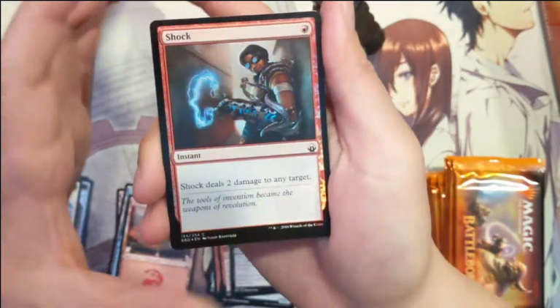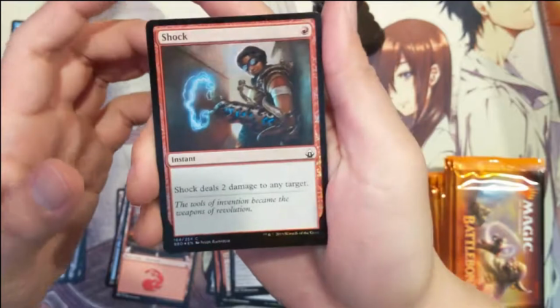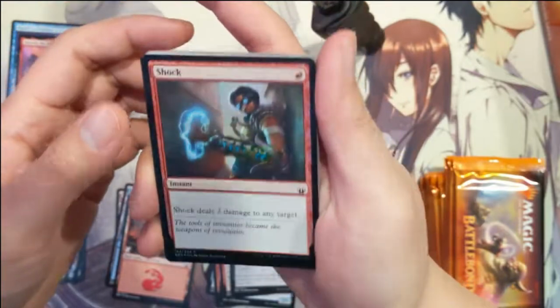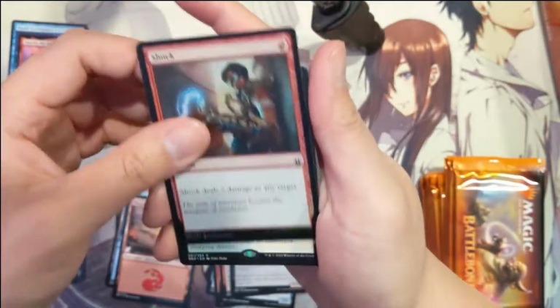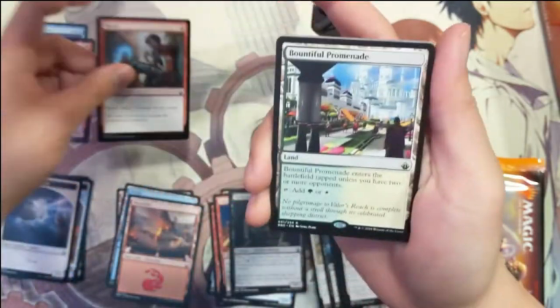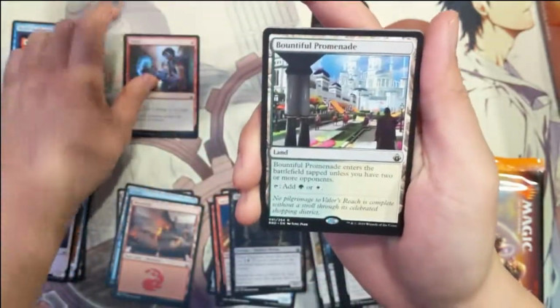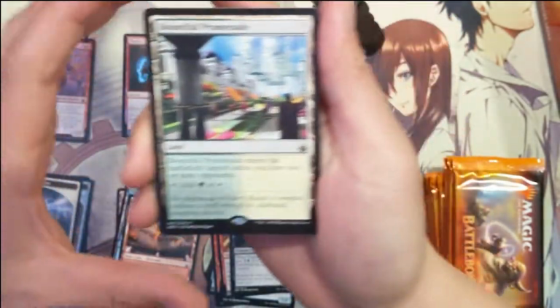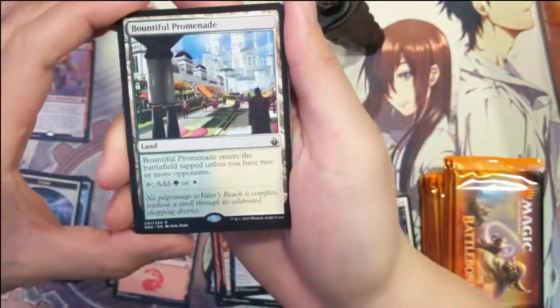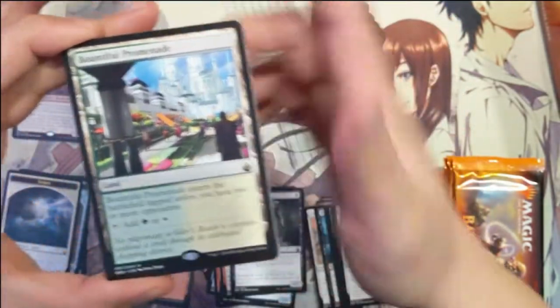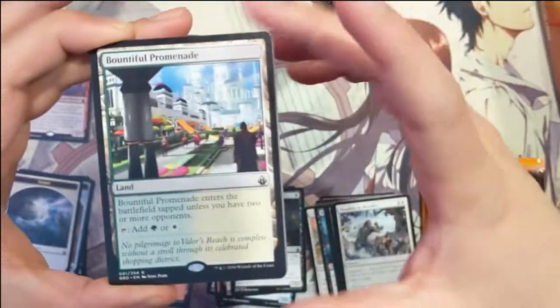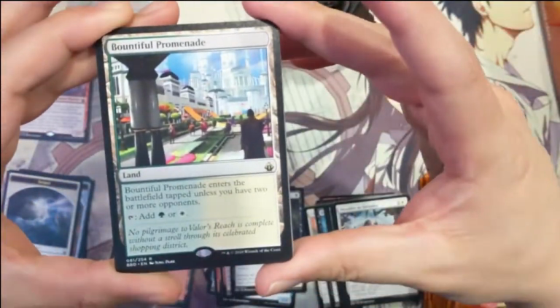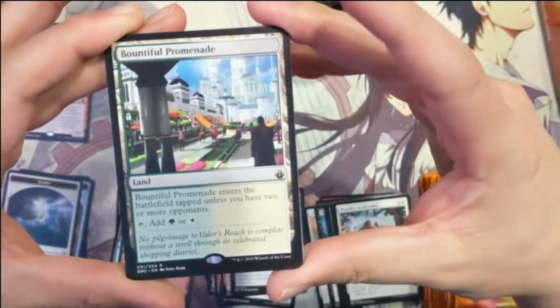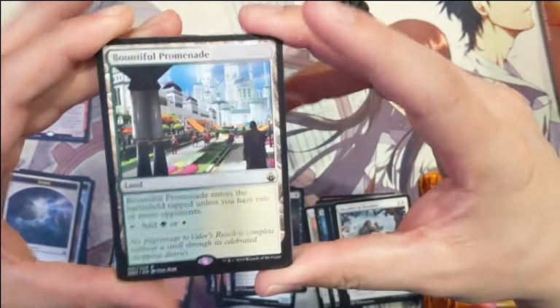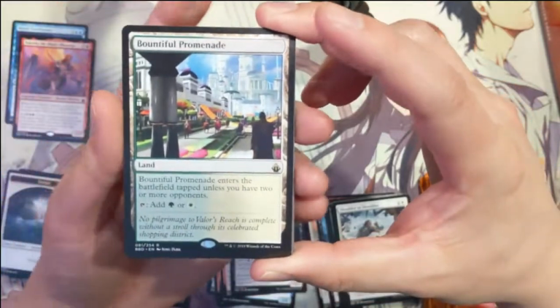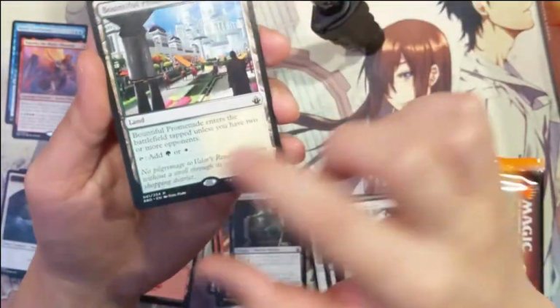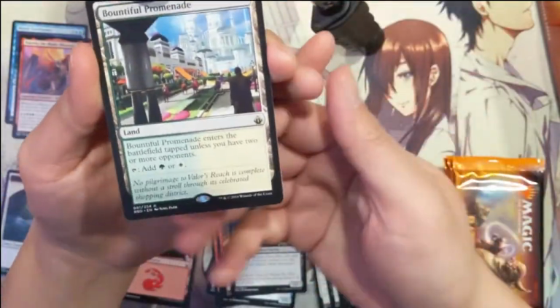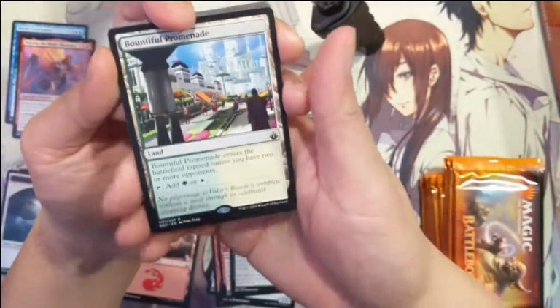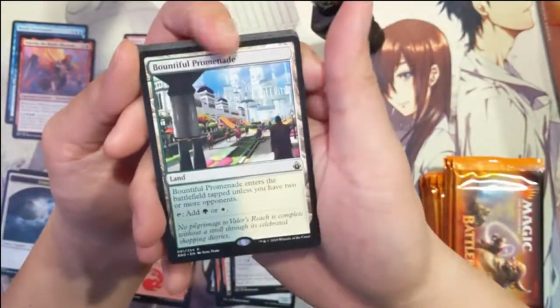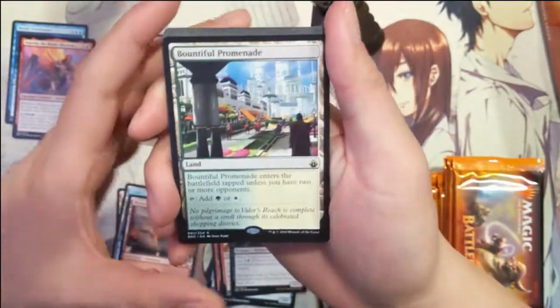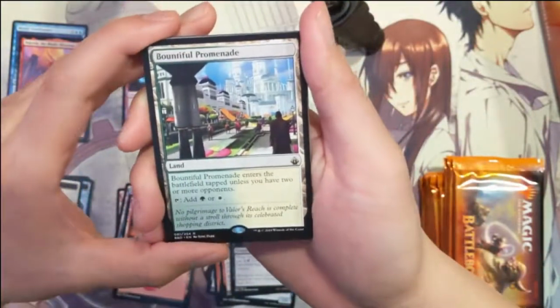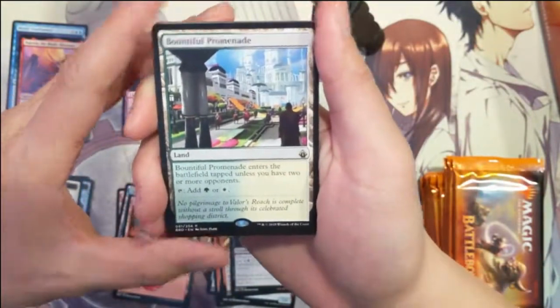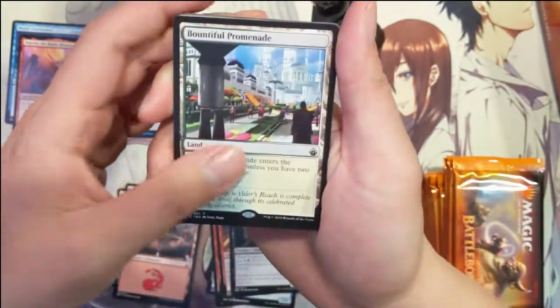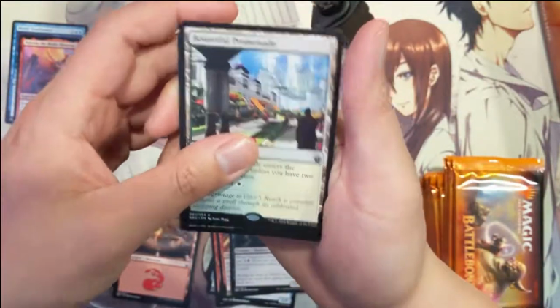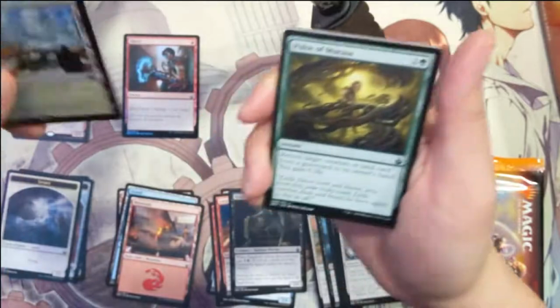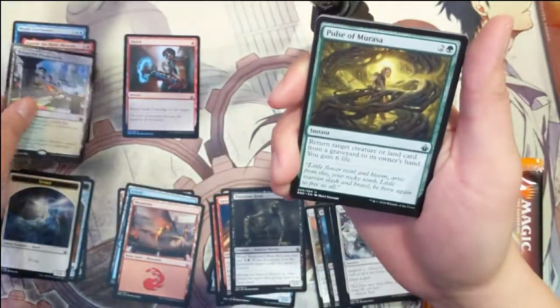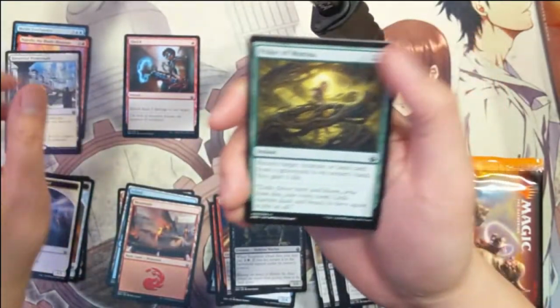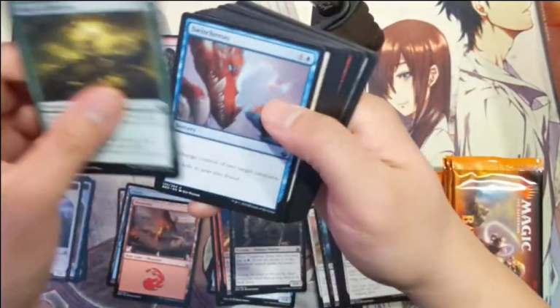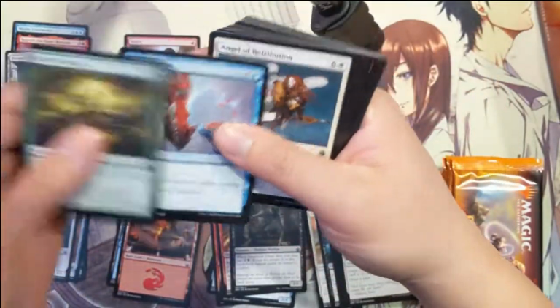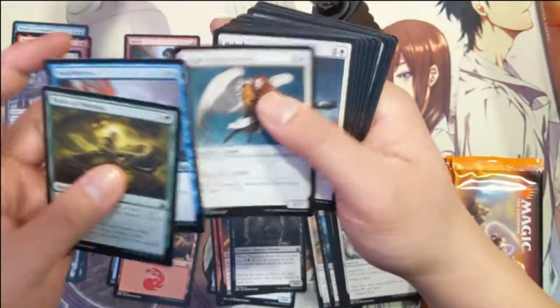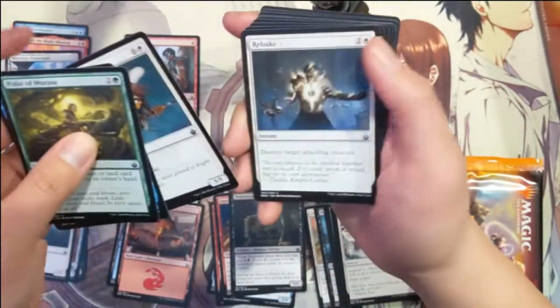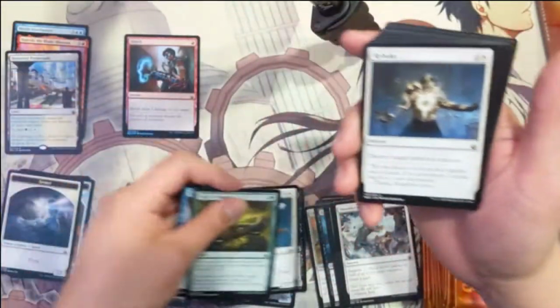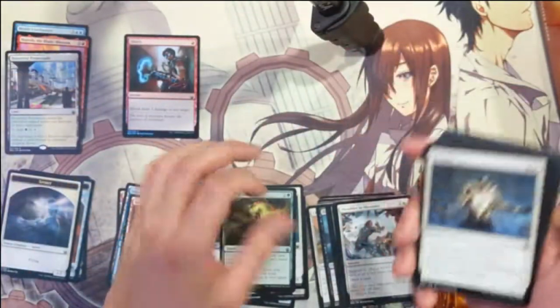We got a foil shock land and another one of the two-color lands — the green-white Bountiful Promenade. Very strong start there.